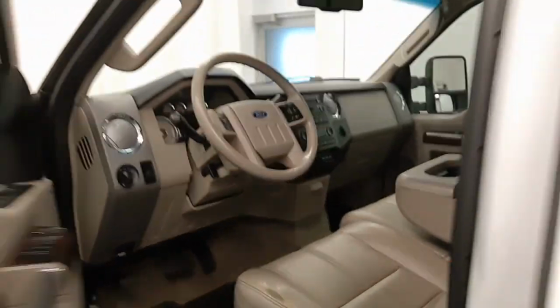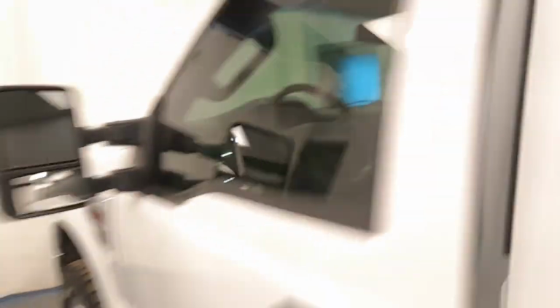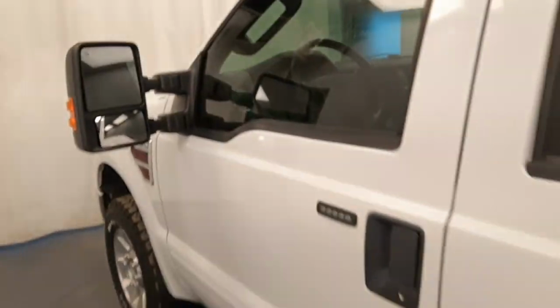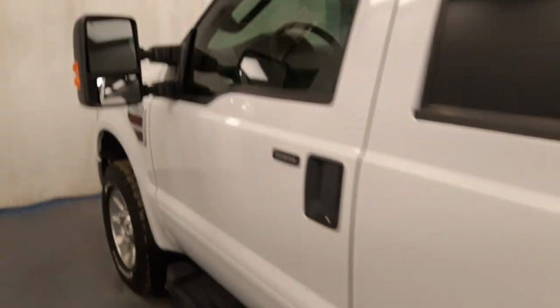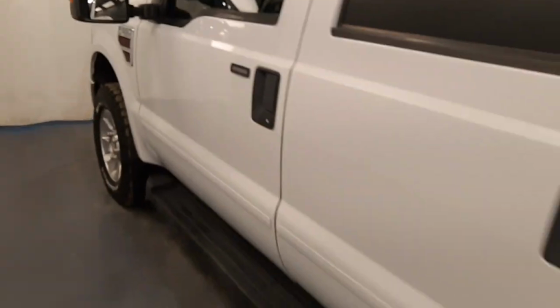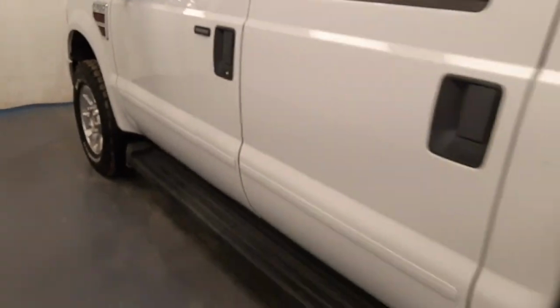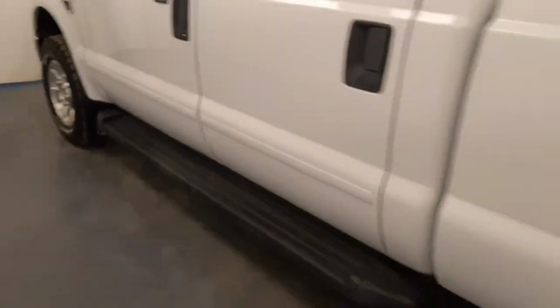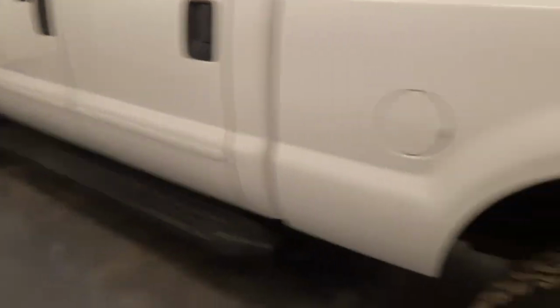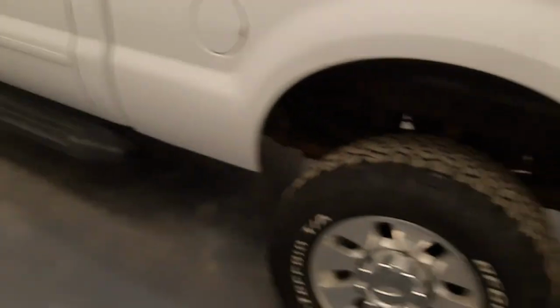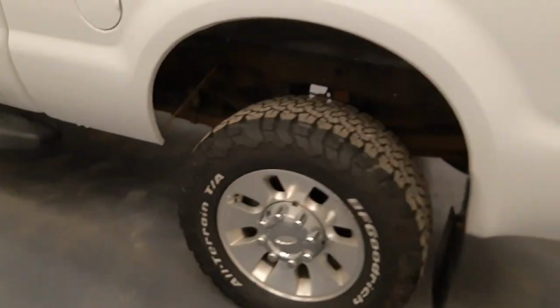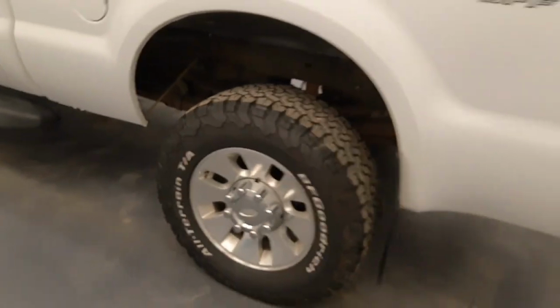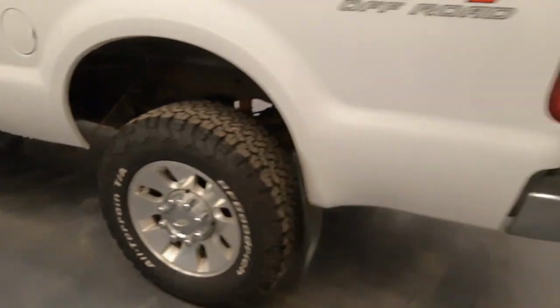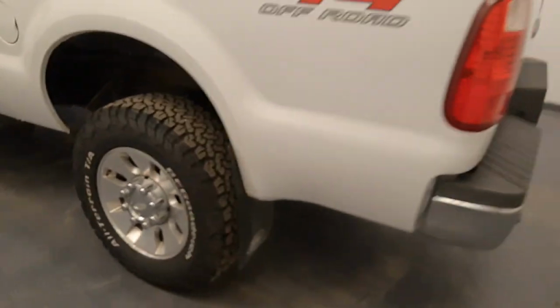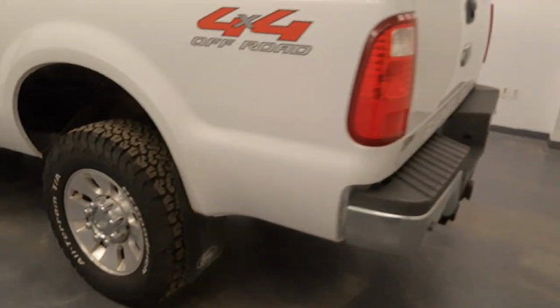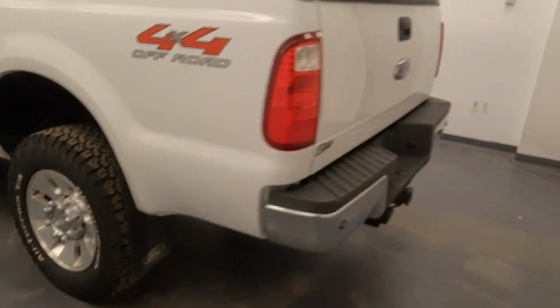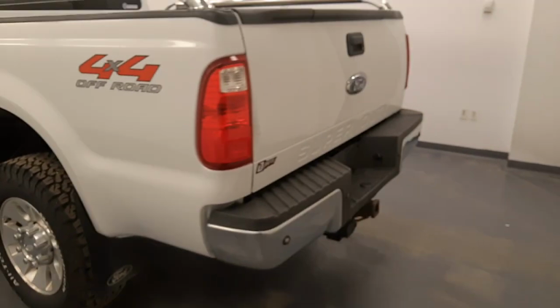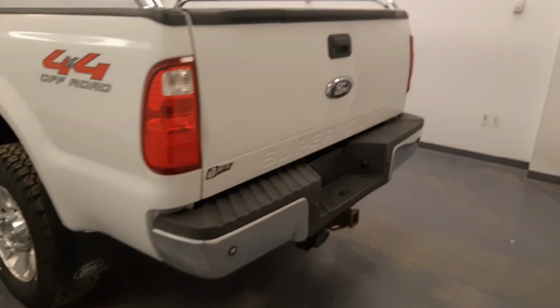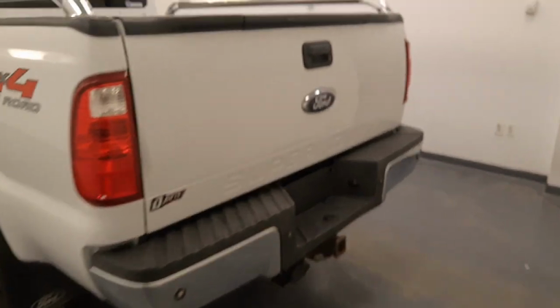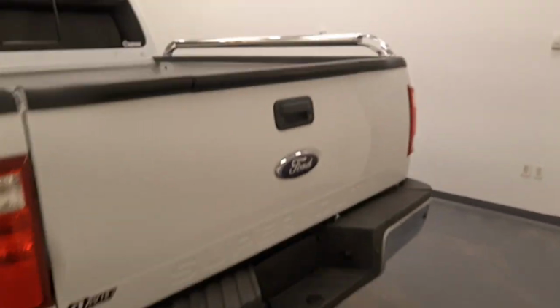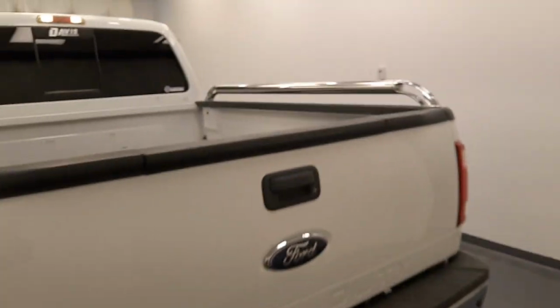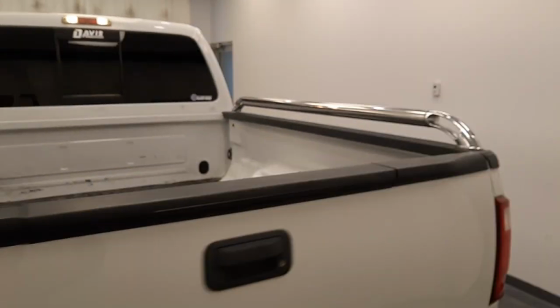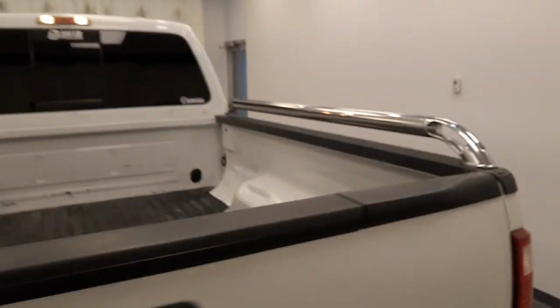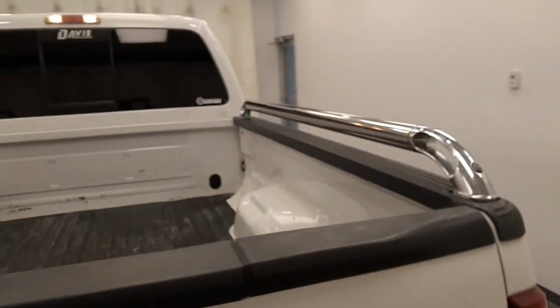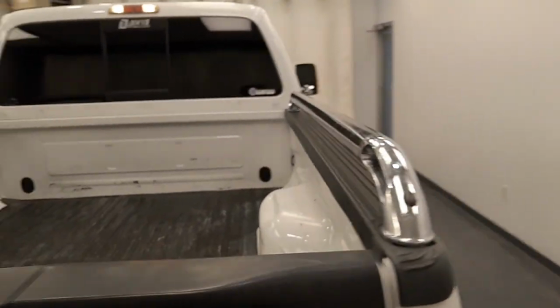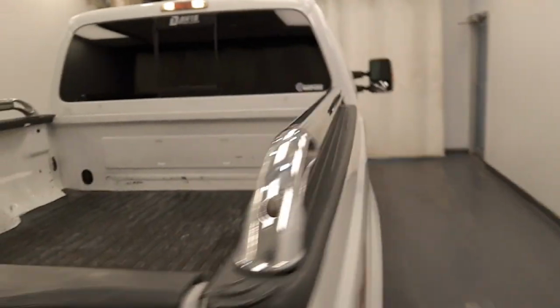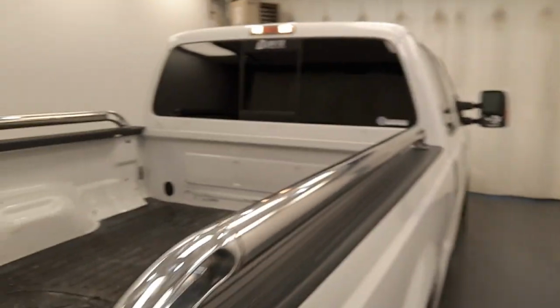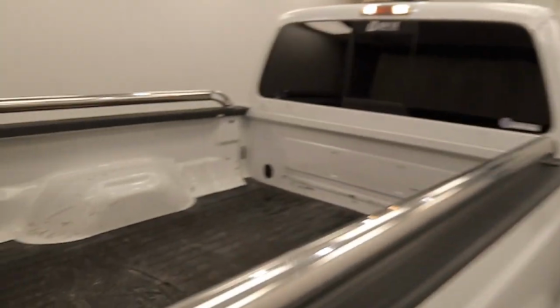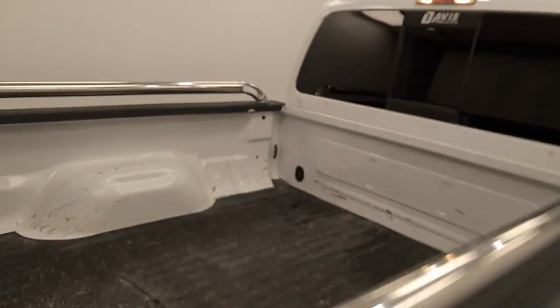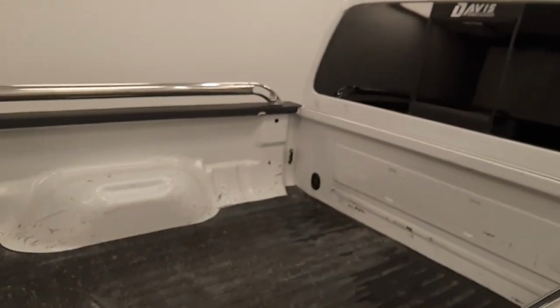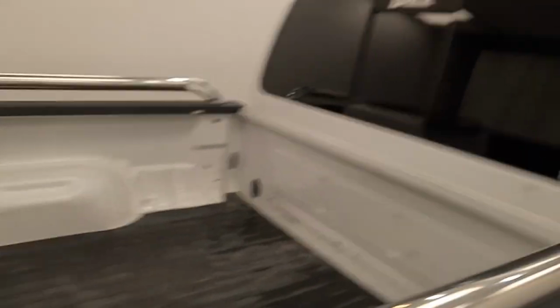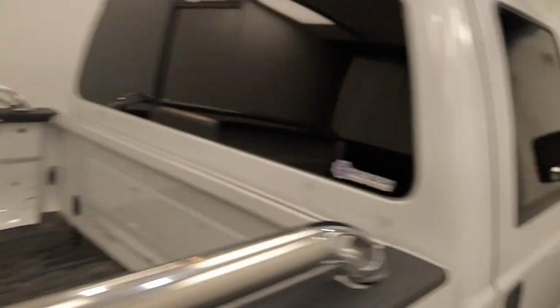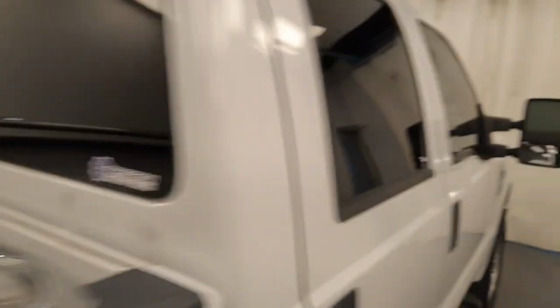Moving back out to the exterior, we have running boards, polished alloy rims, mud flaps, rear parking assist, box rails, rubber mat, and more cargo space.